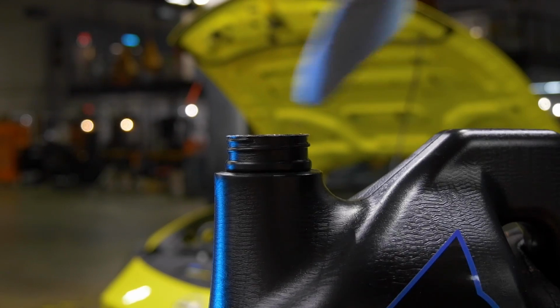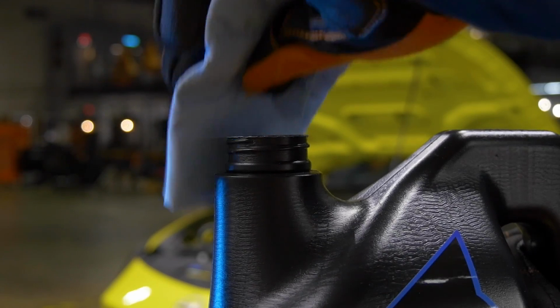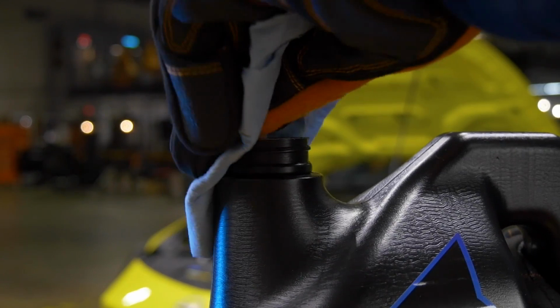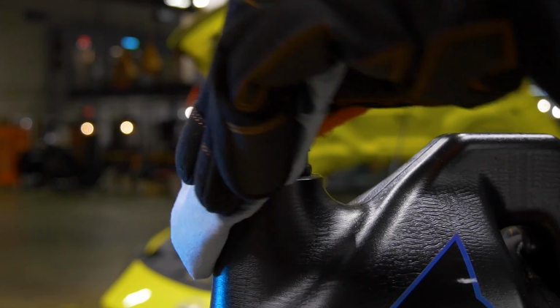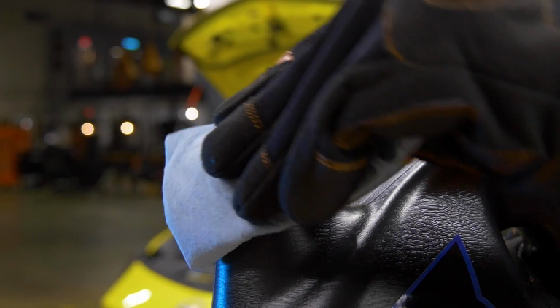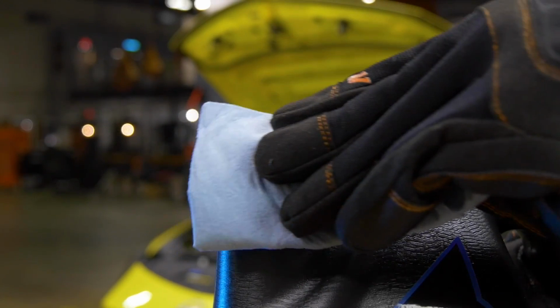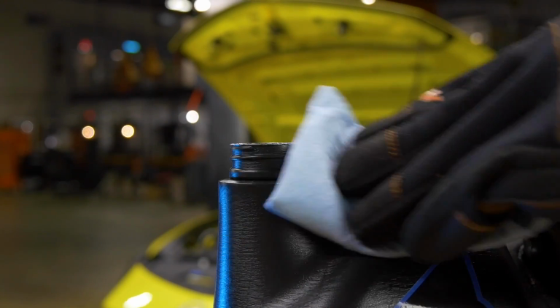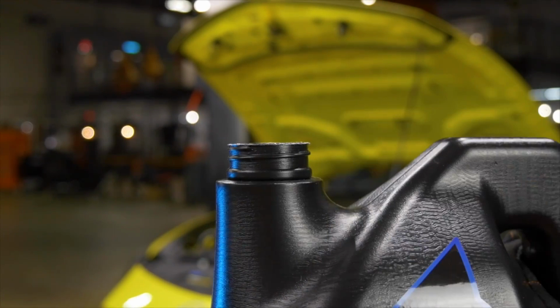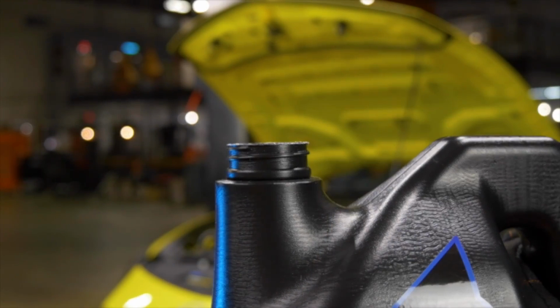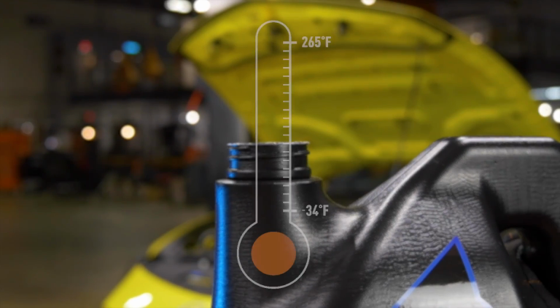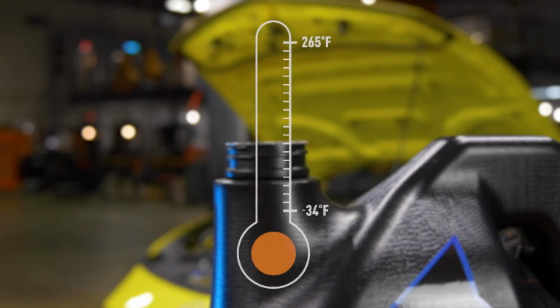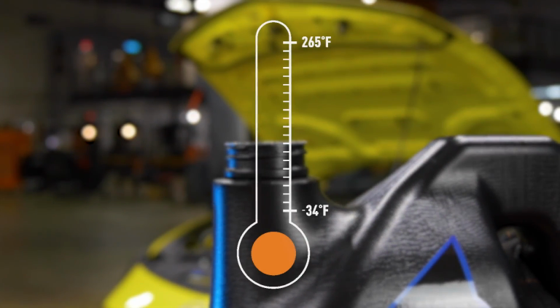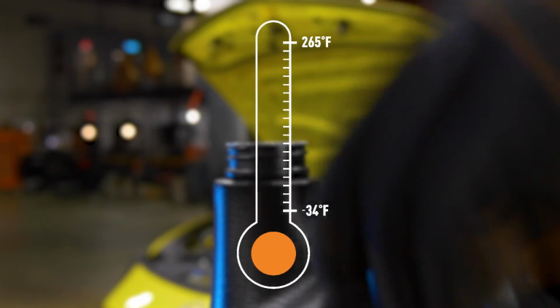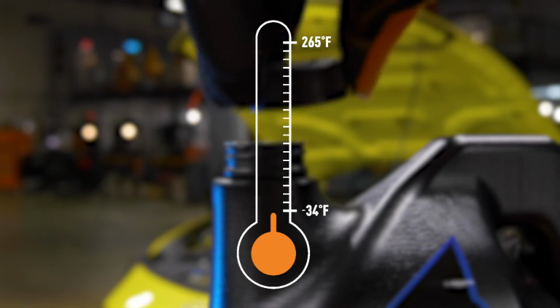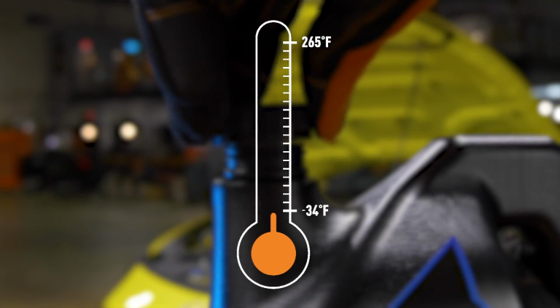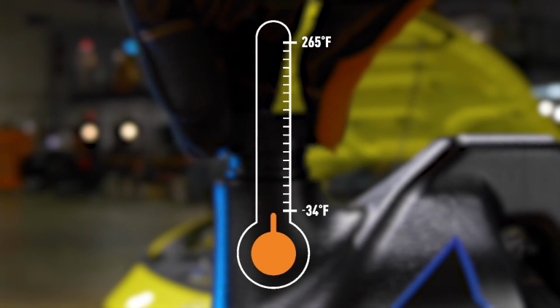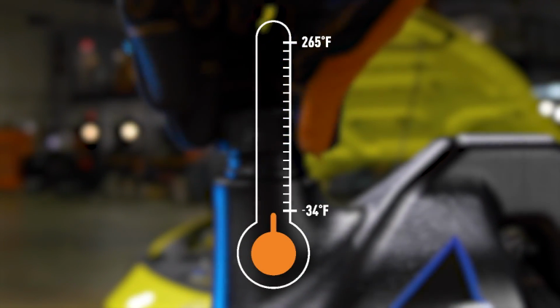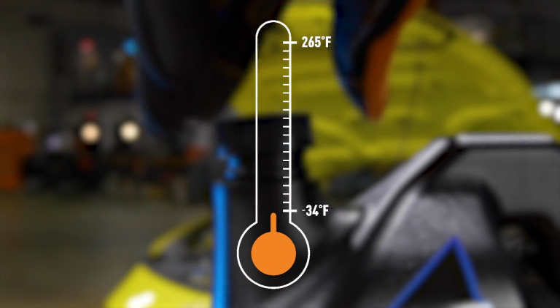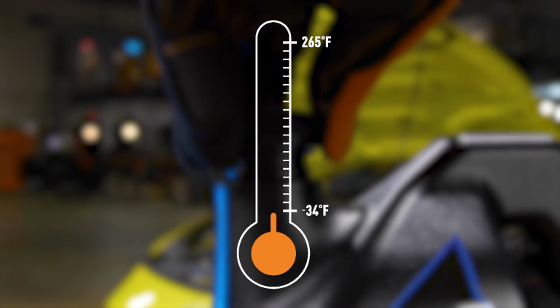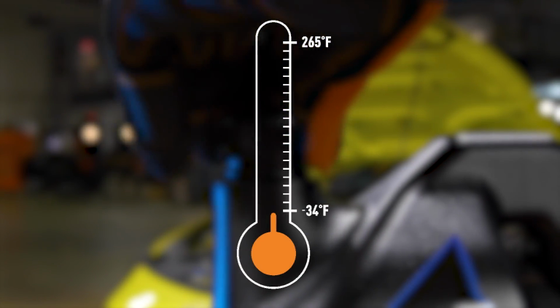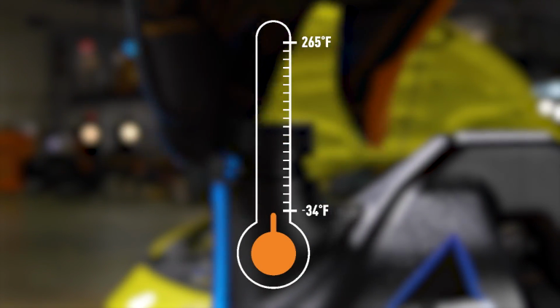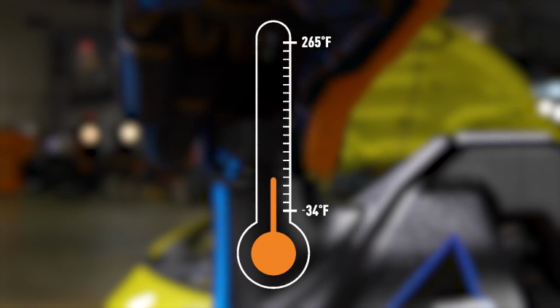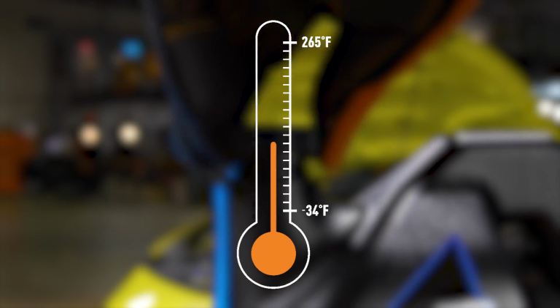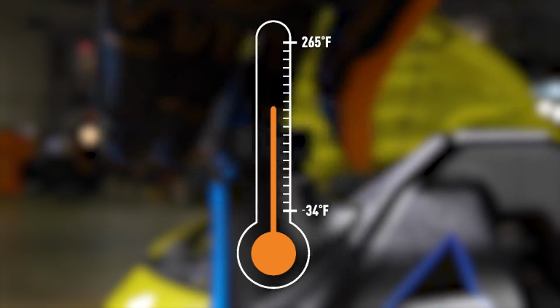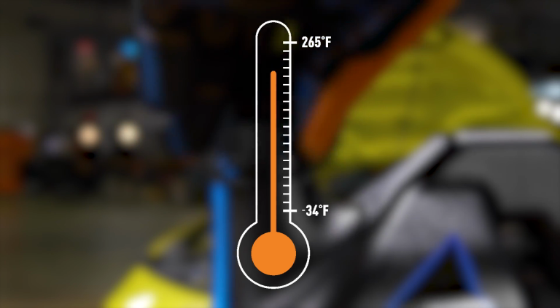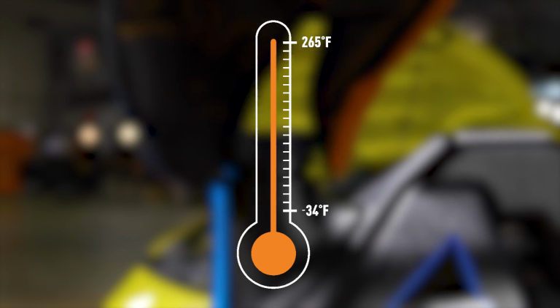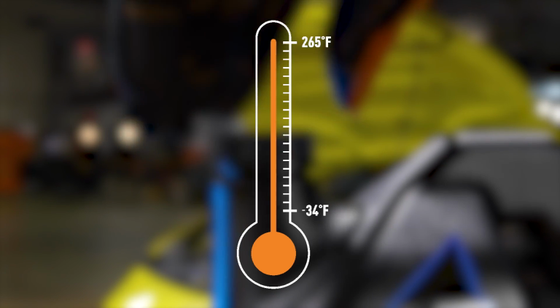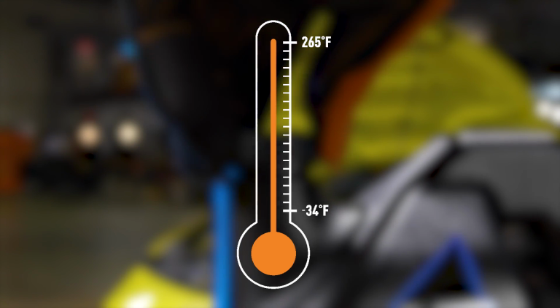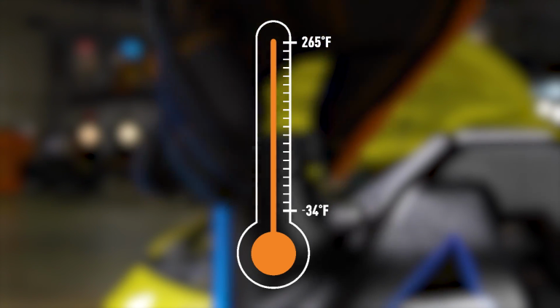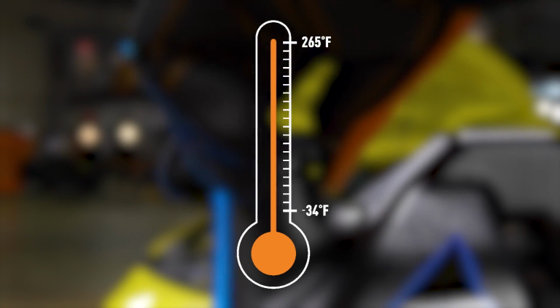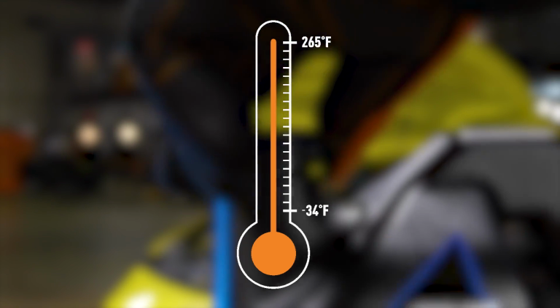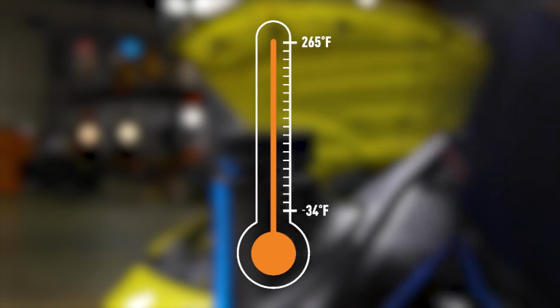Mishimoto's coolant can withstand freezing temperatures as low as negative 34 degrees Fahrenheit and boiling temperatures up to 265 degrees Fahrenheit.